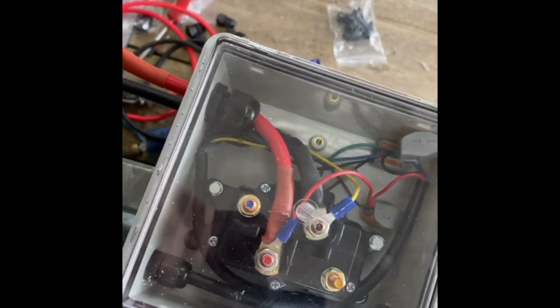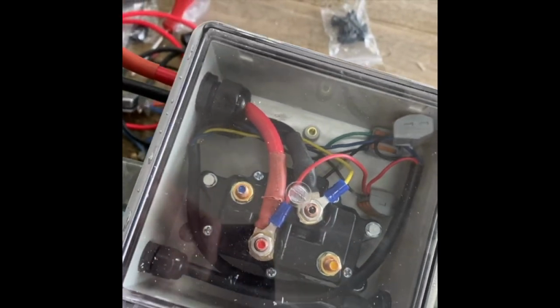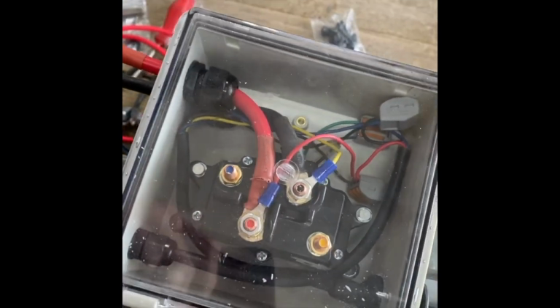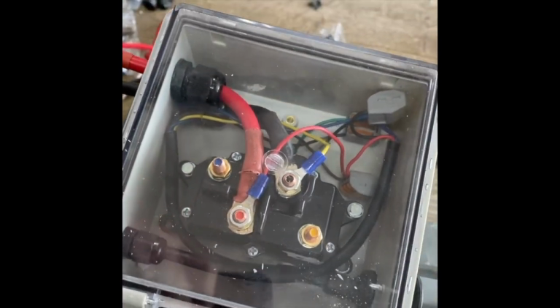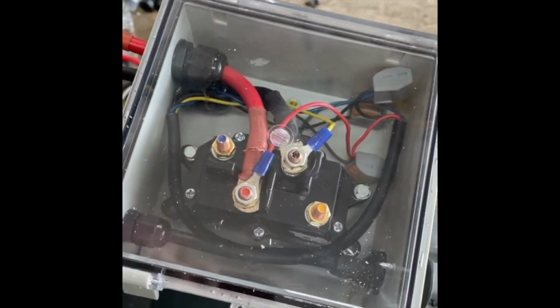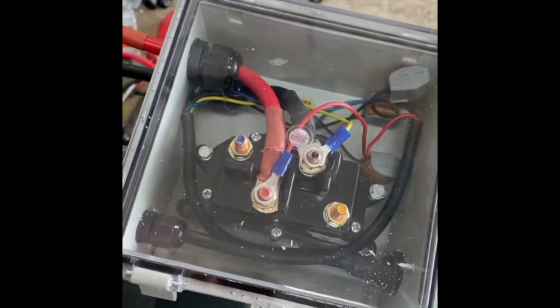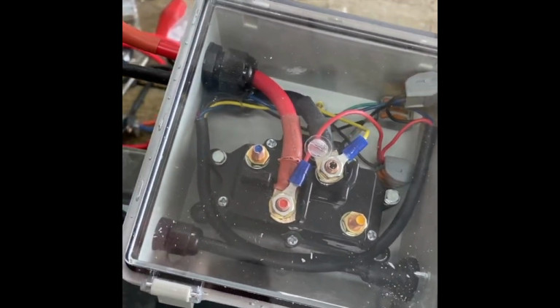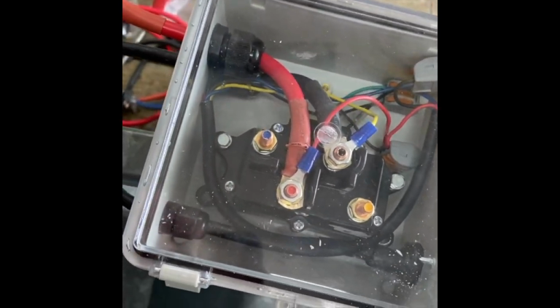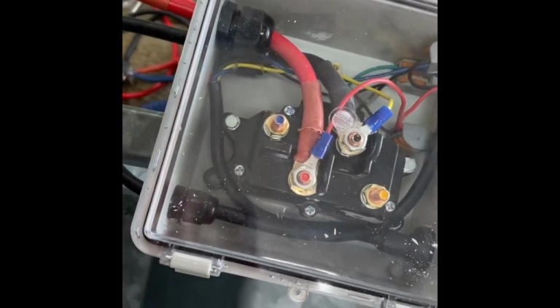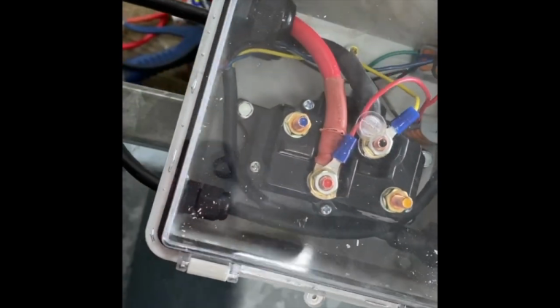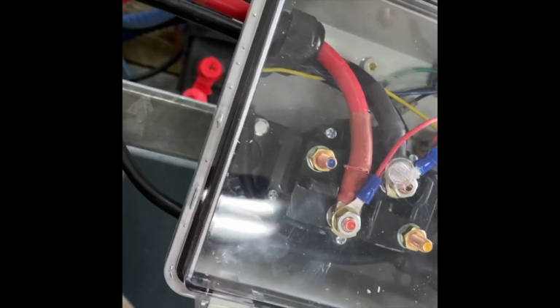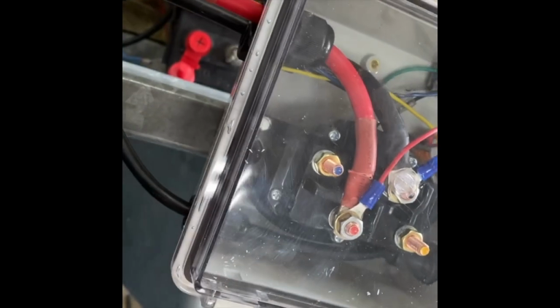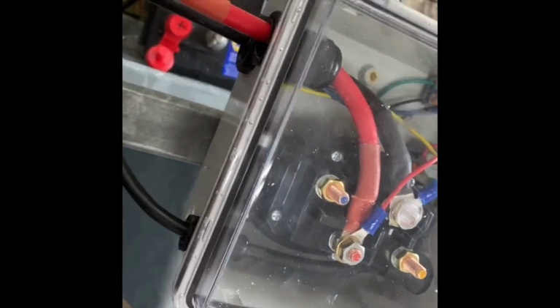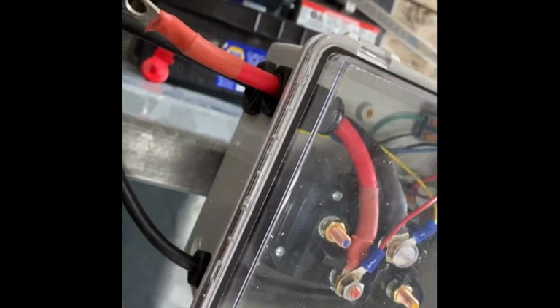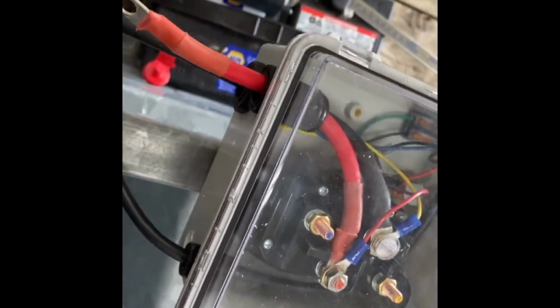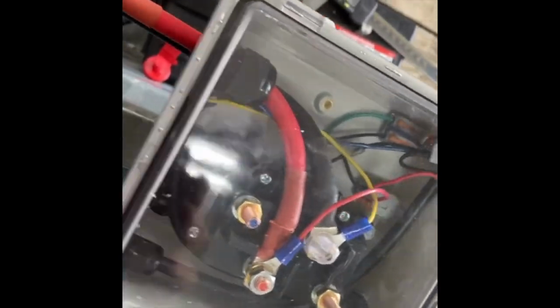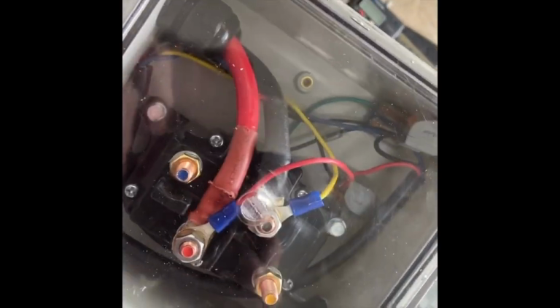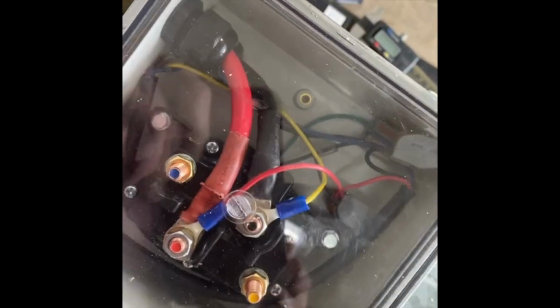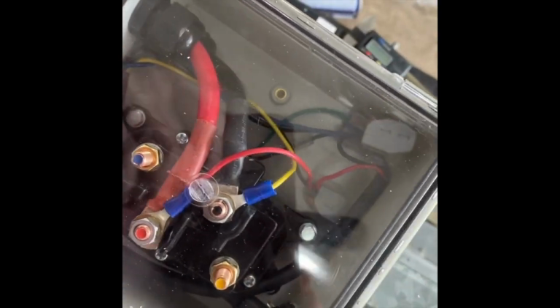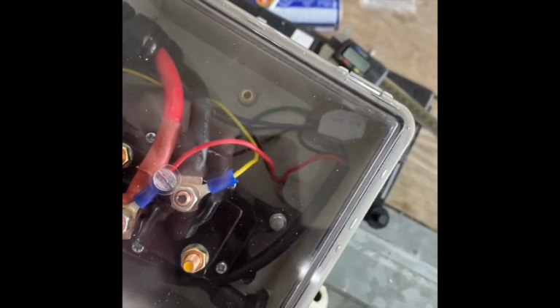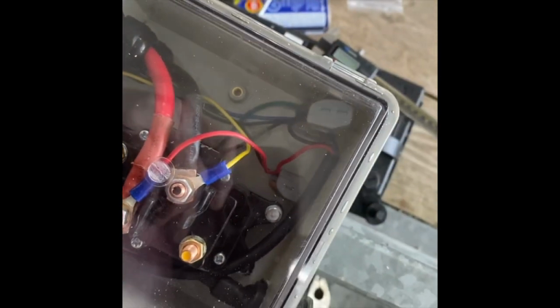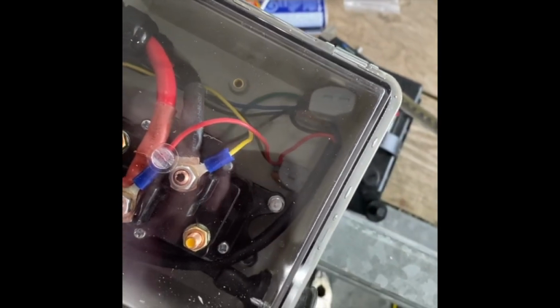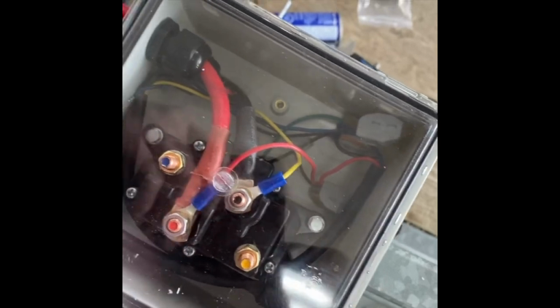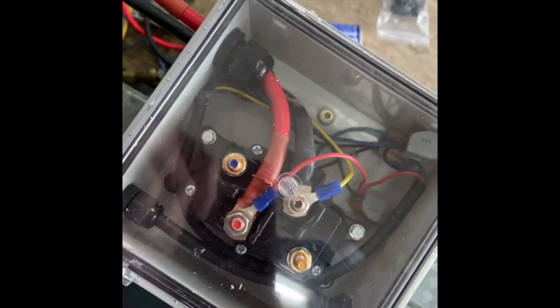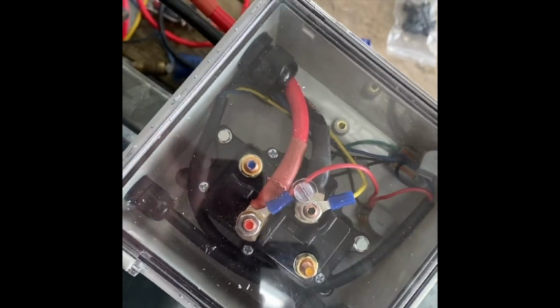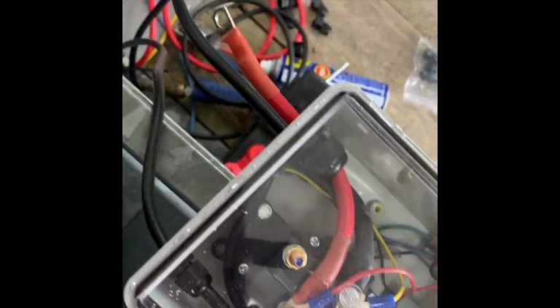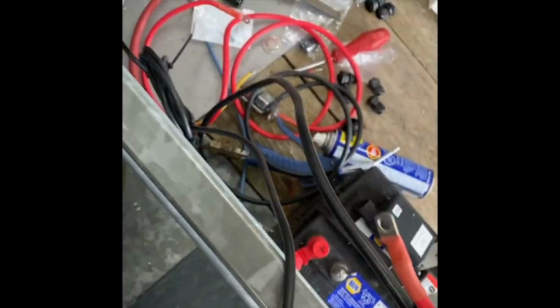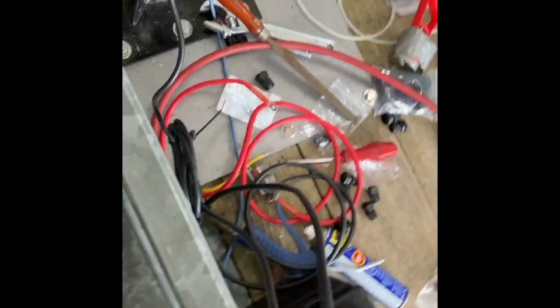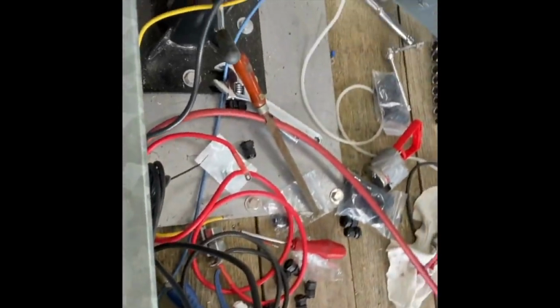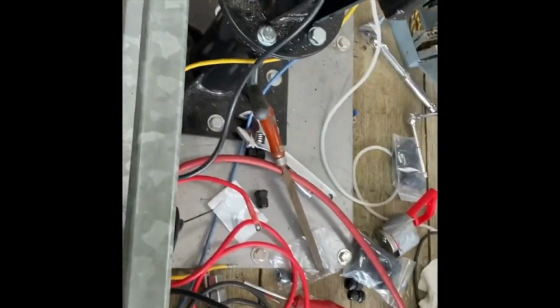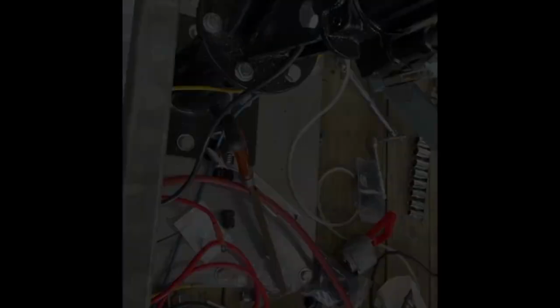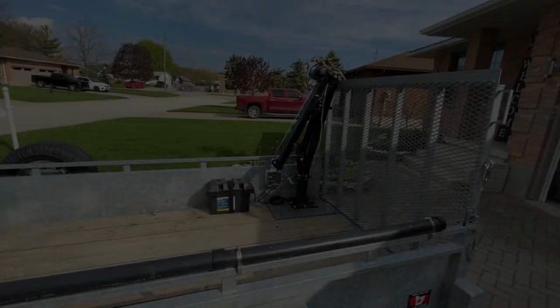Just got the box 90 wired. I still have to run two more wires in, but just wanted to give a heads up on how this is going so far.